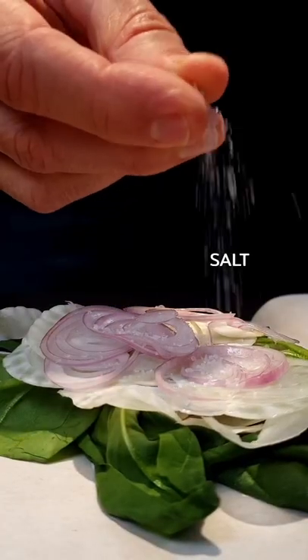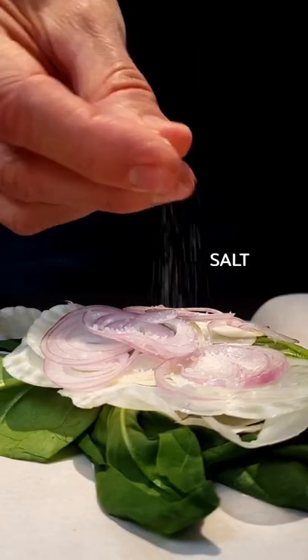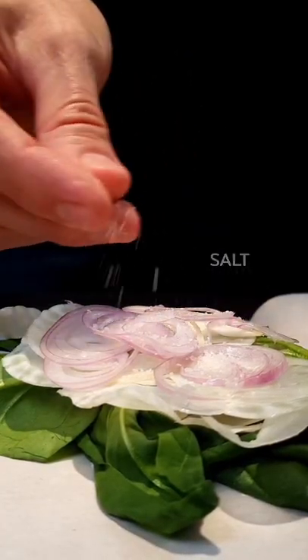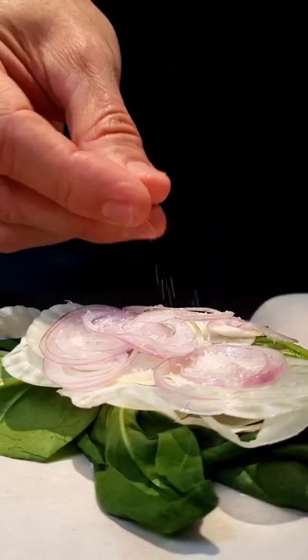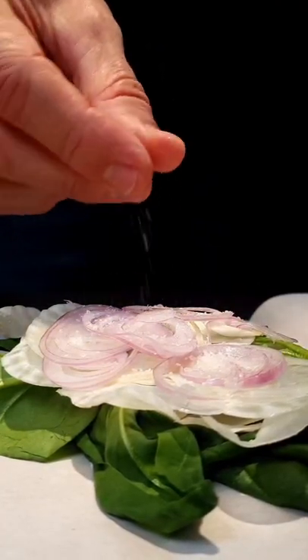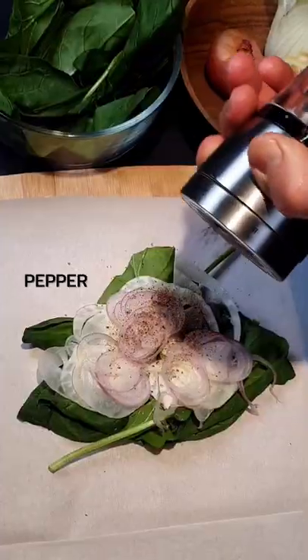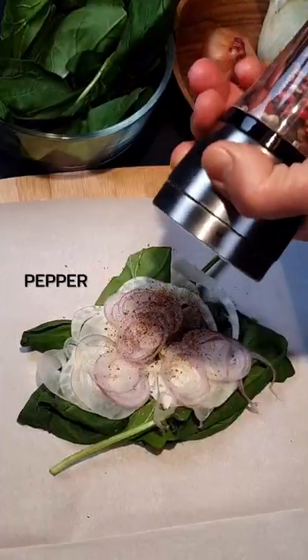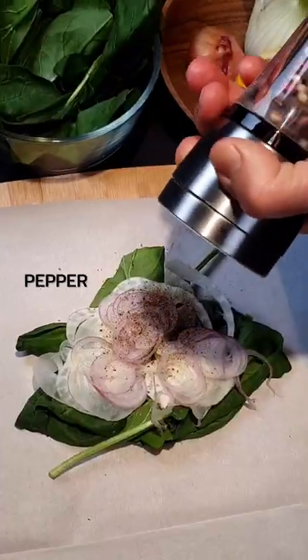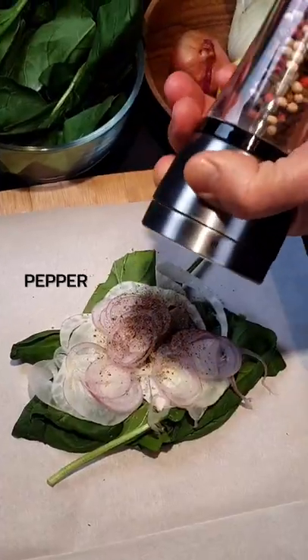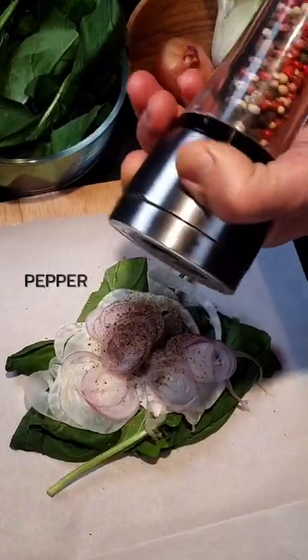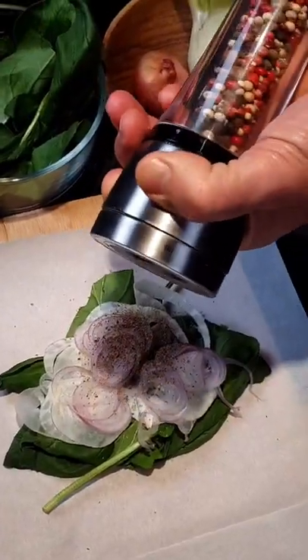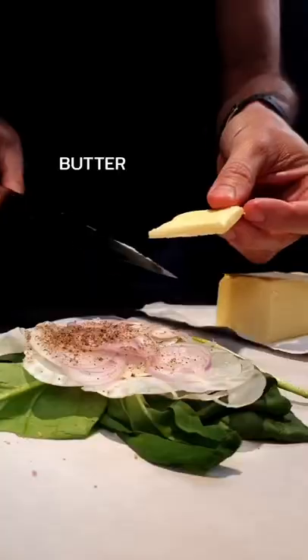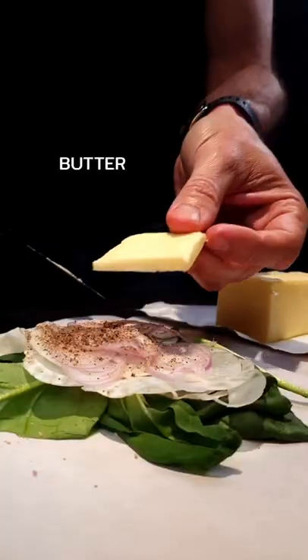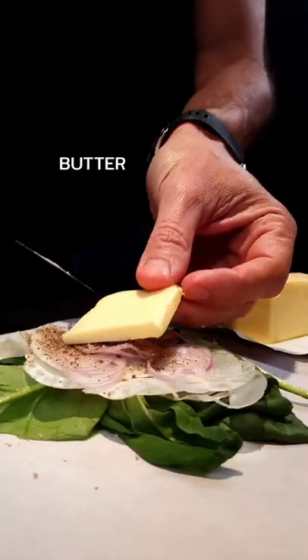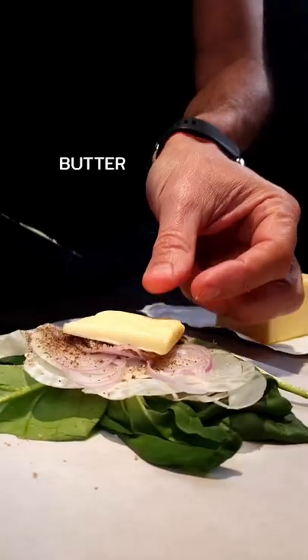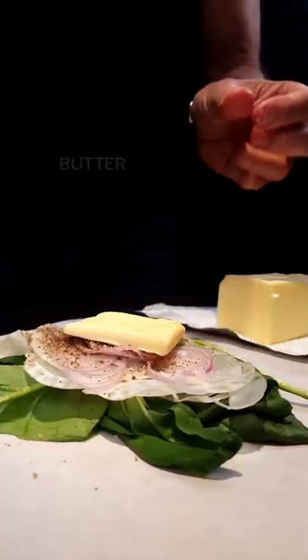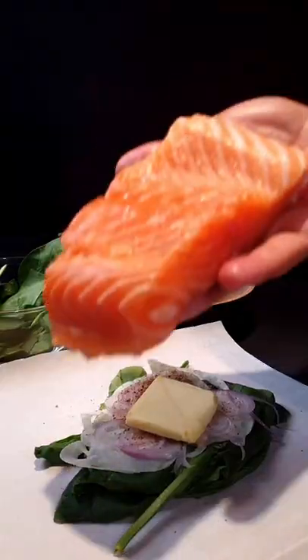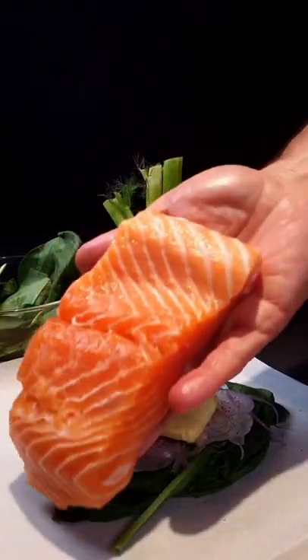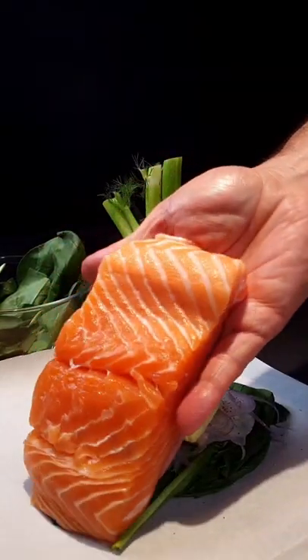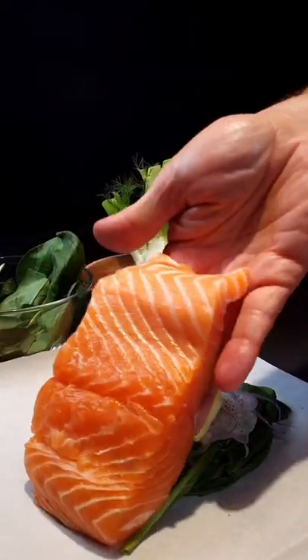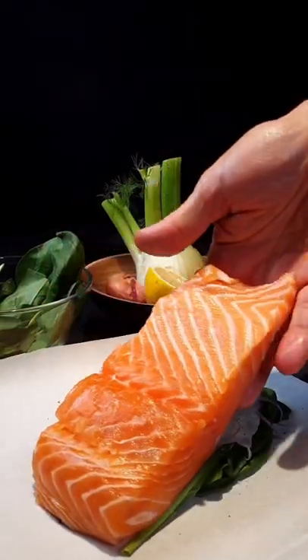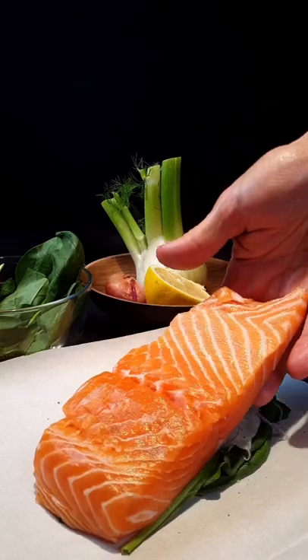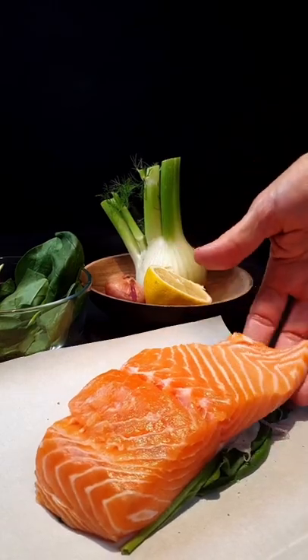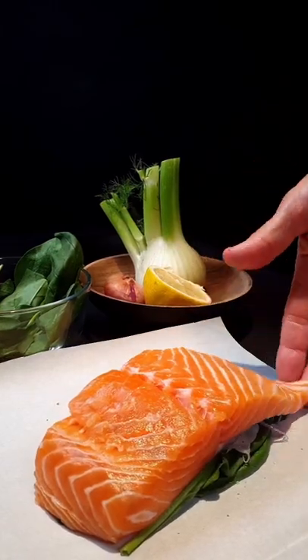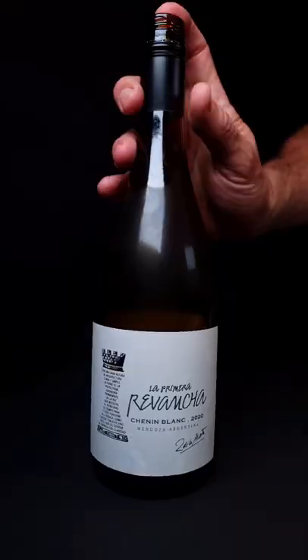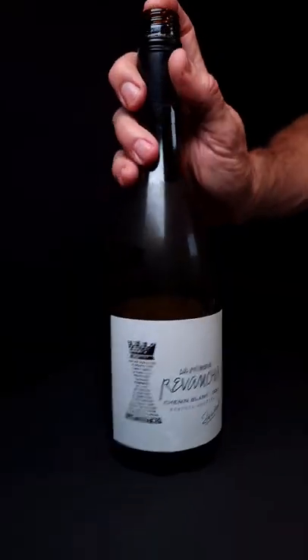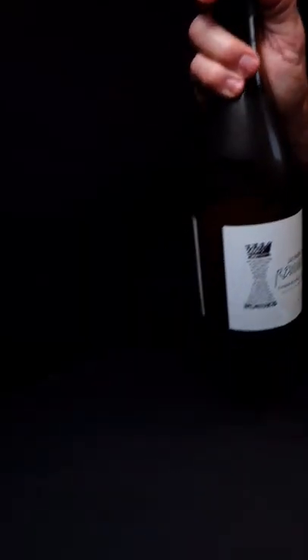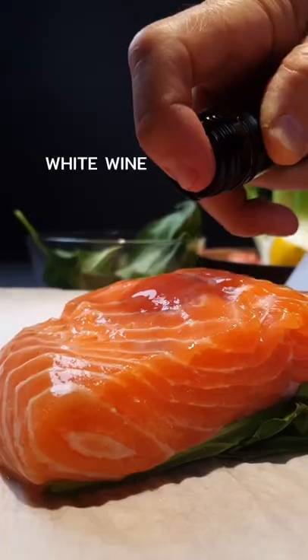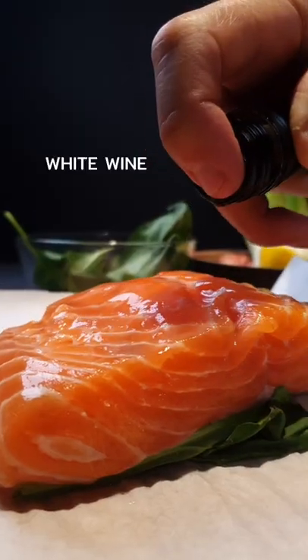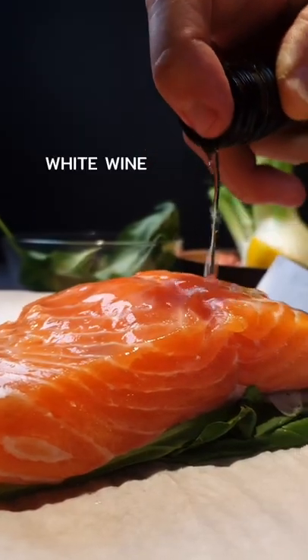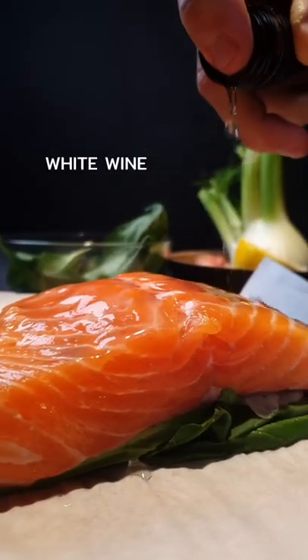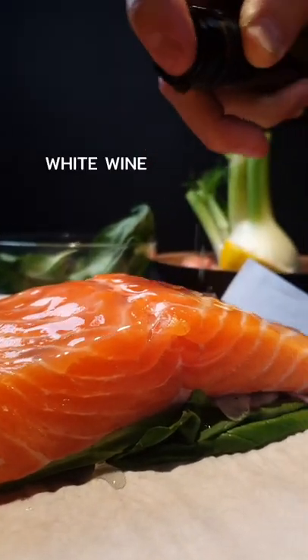It's amazing how easy it is to make a delicious restaurant-quality meal in just 15 minutes. Adding wine will make the dish more elegant.